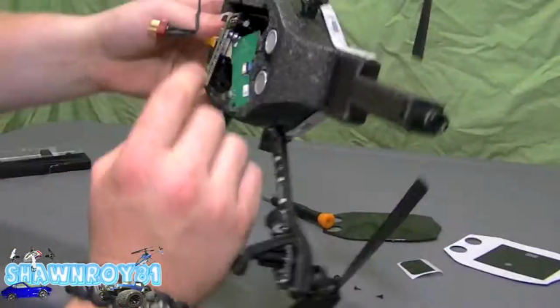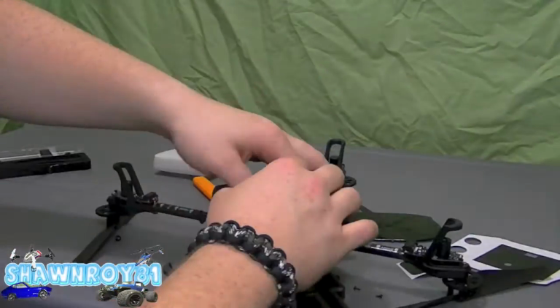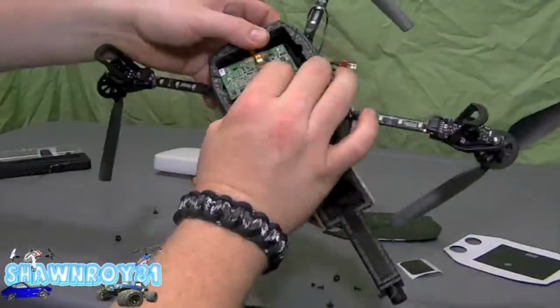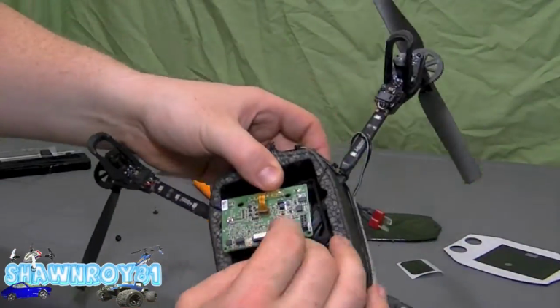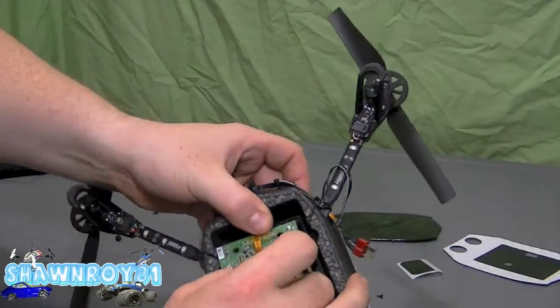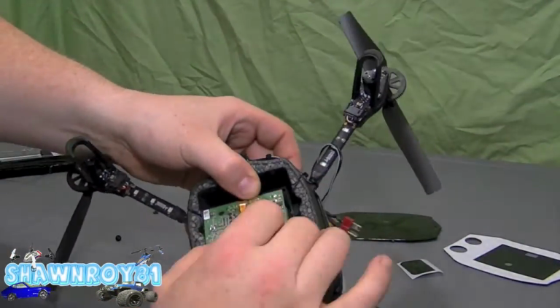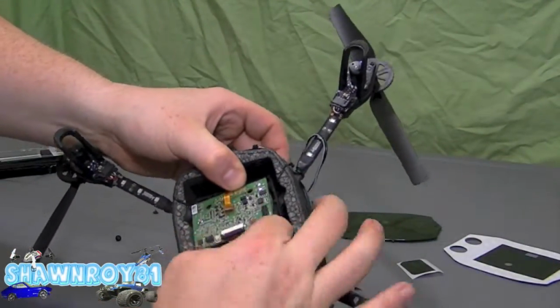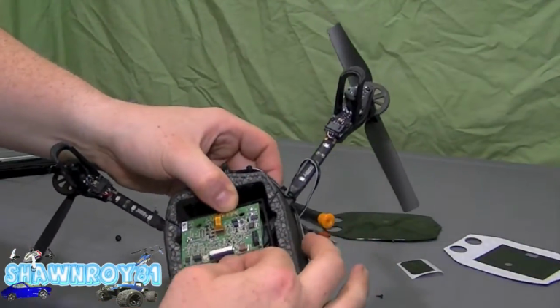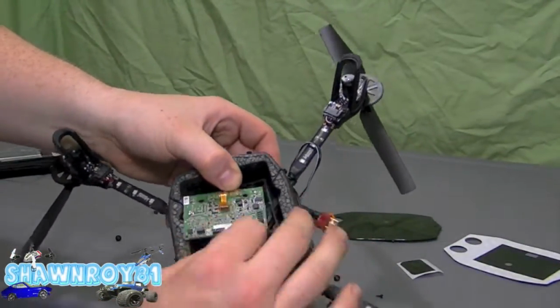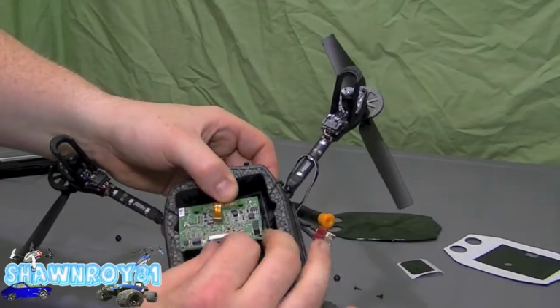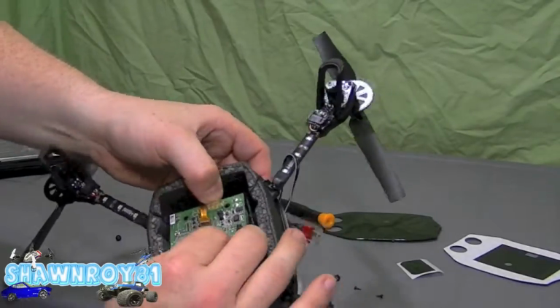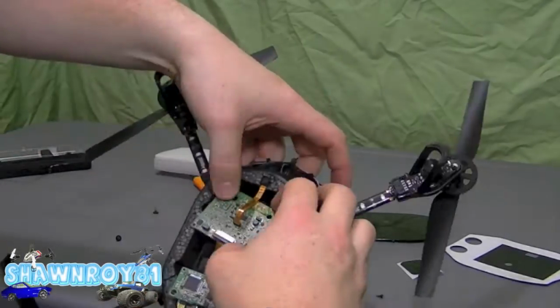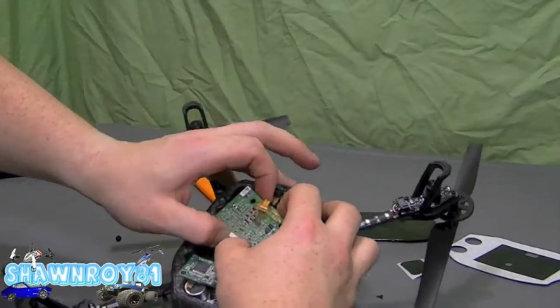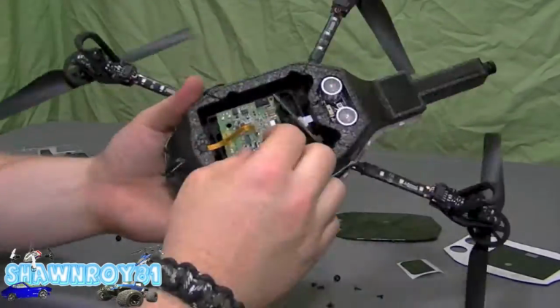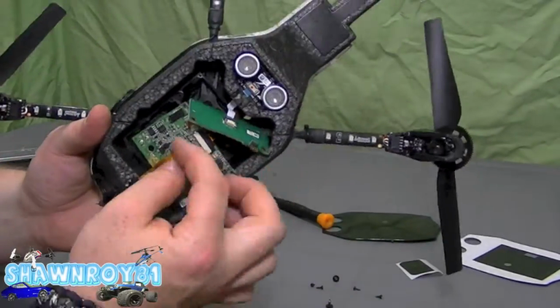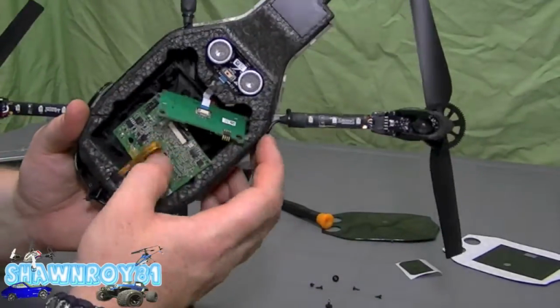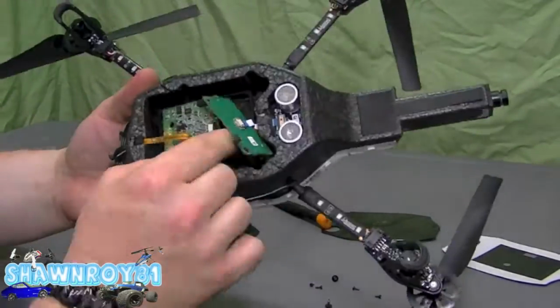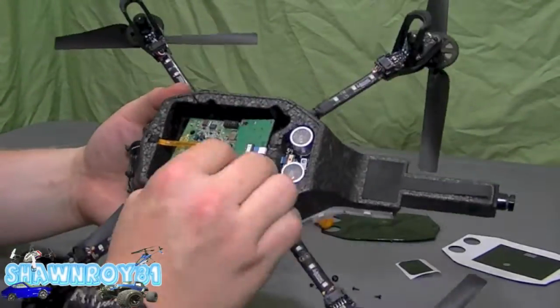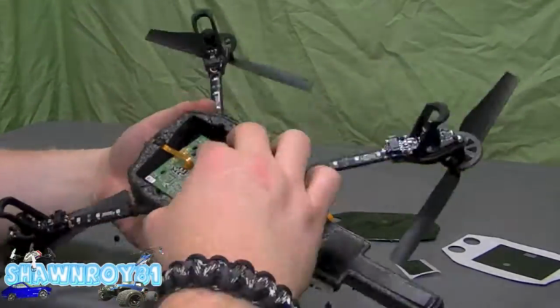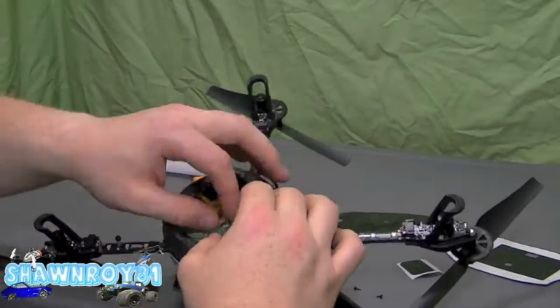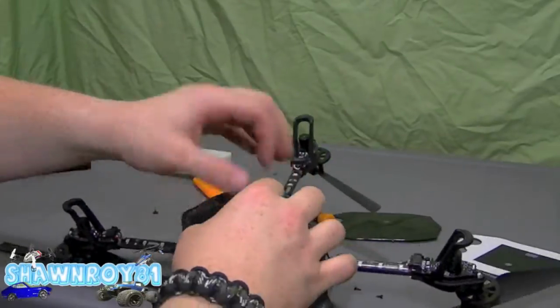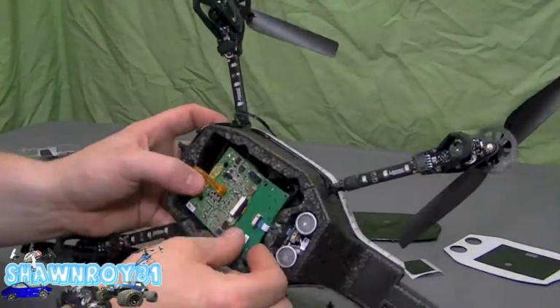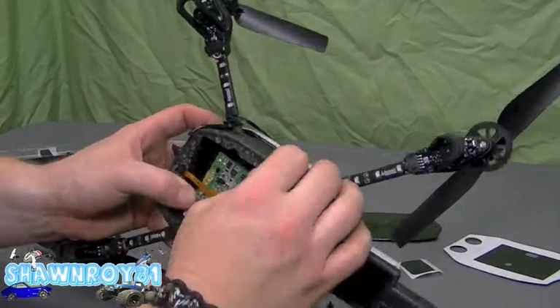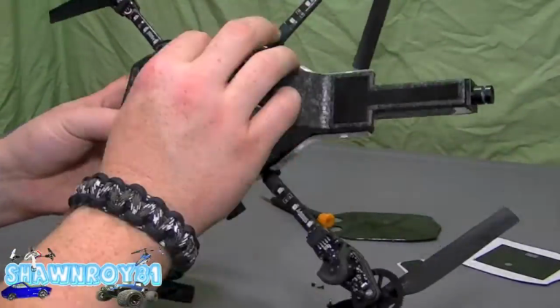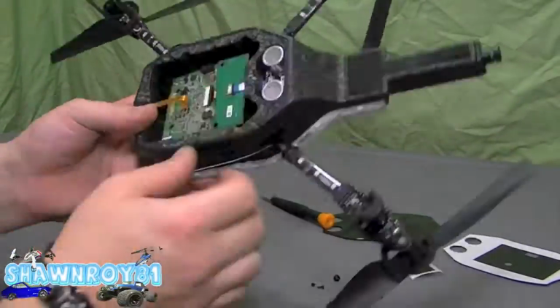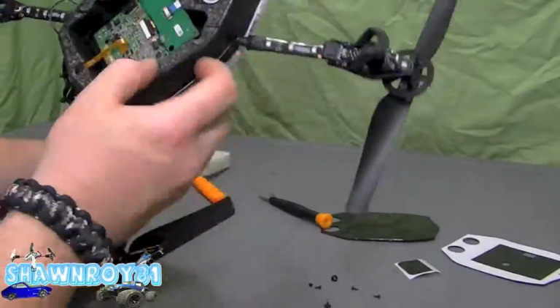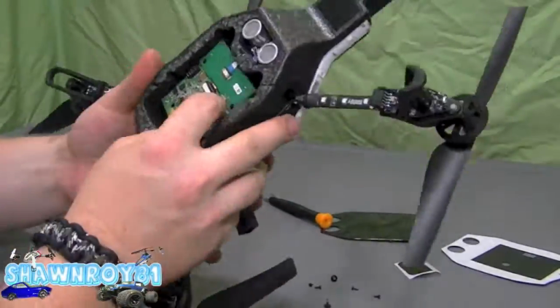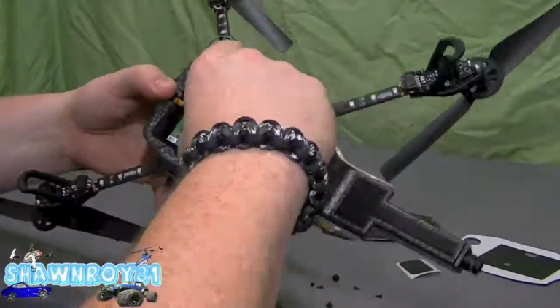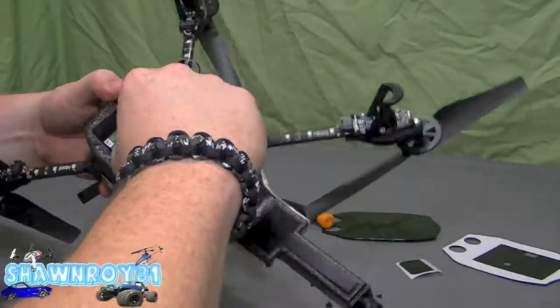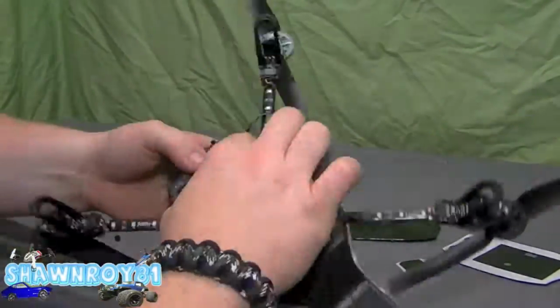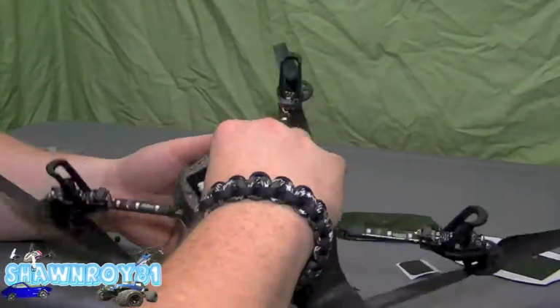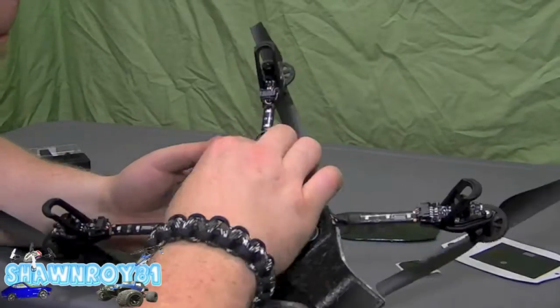But once they're in, you're ready to reassemble. Connect the center ribbon cable going to the front camera and rear camera, and then reassemble the main board to the navigation board.